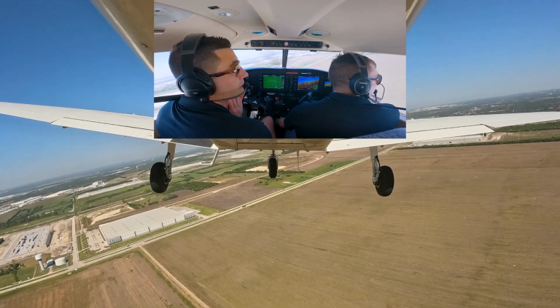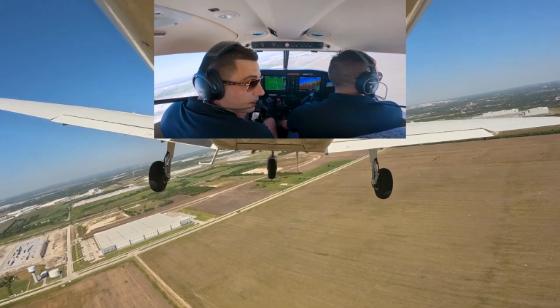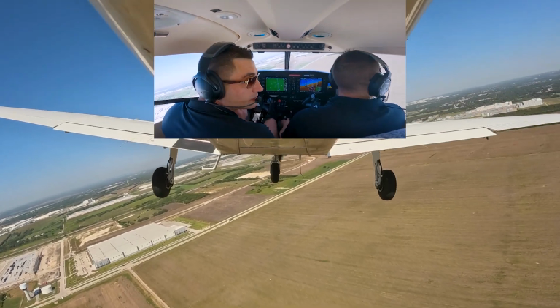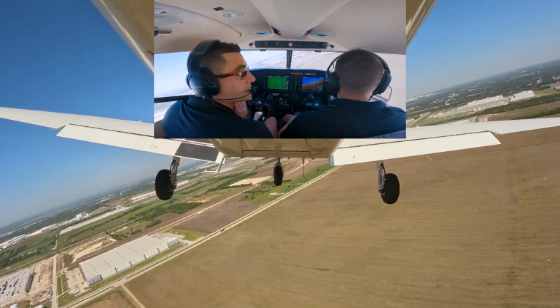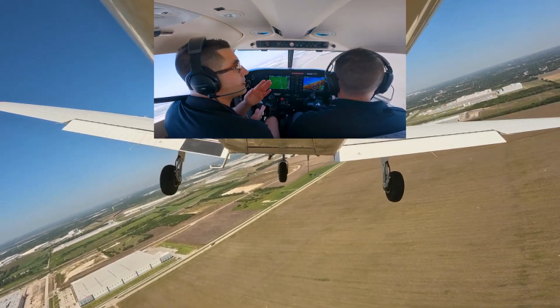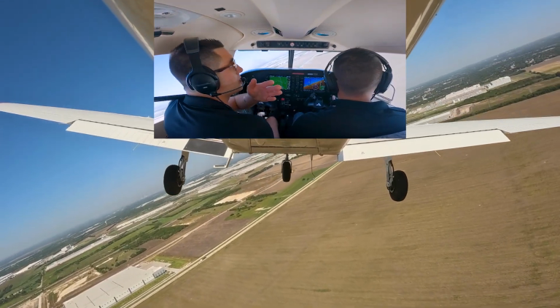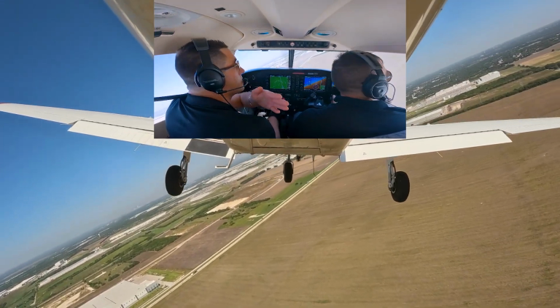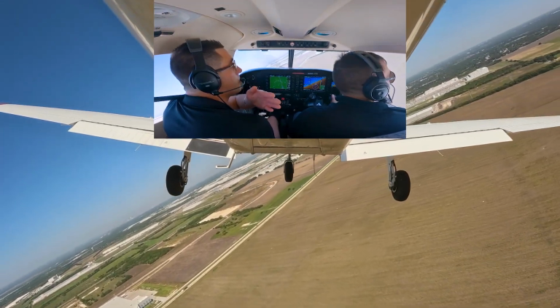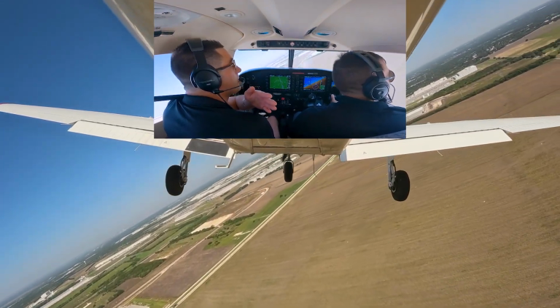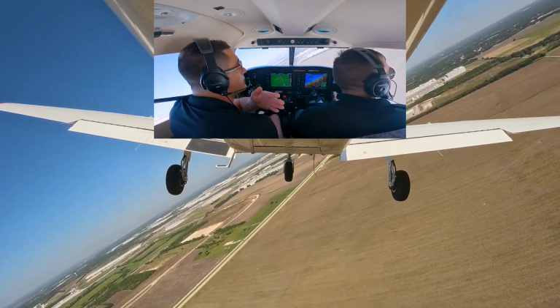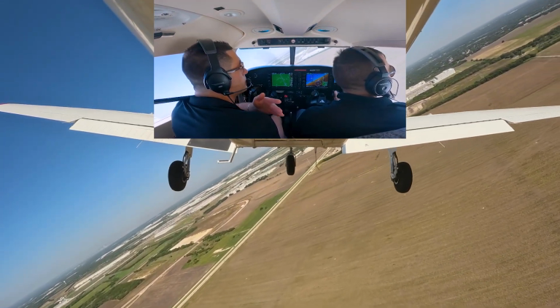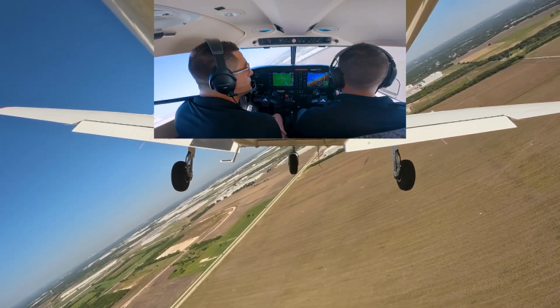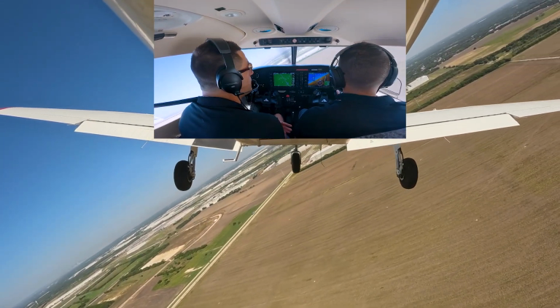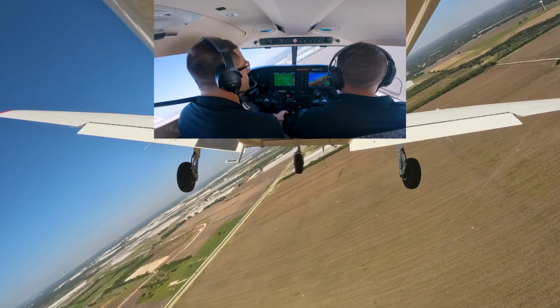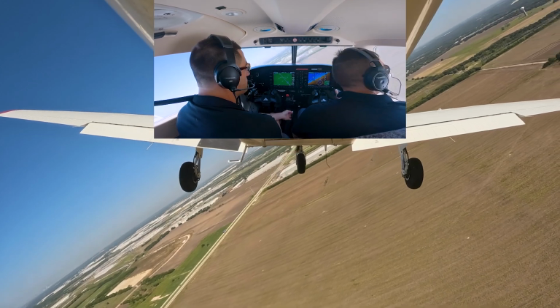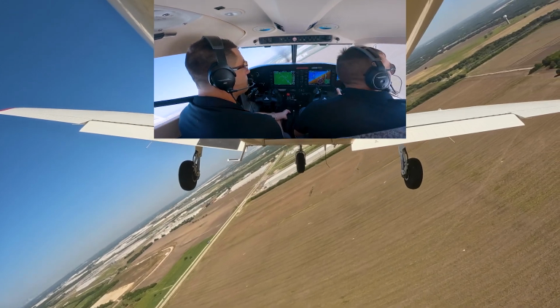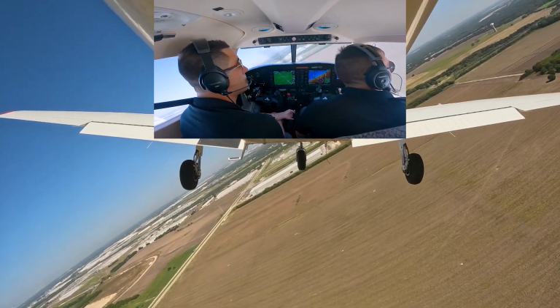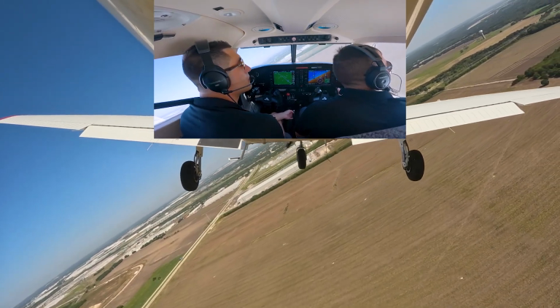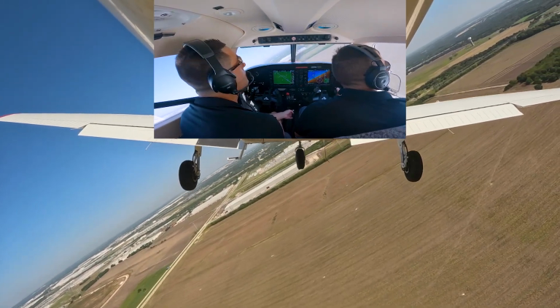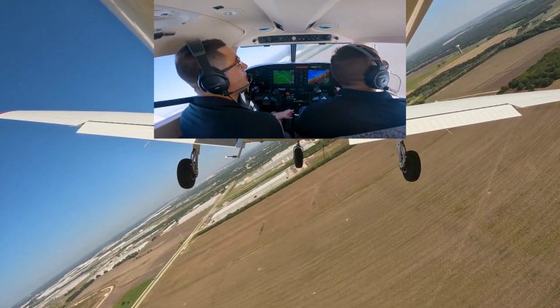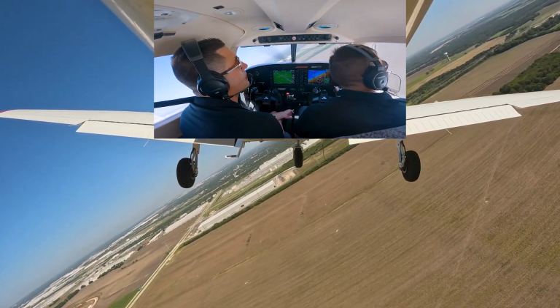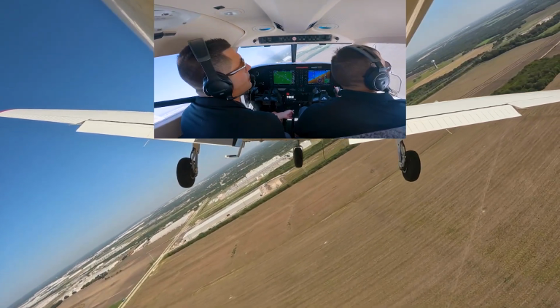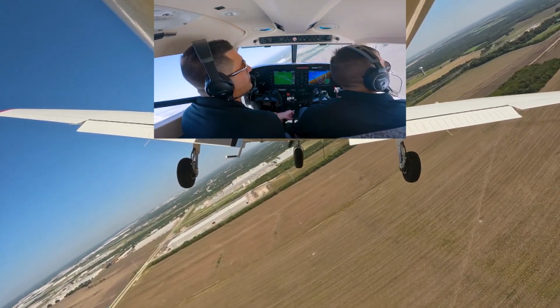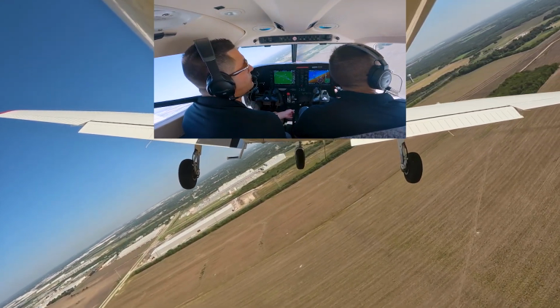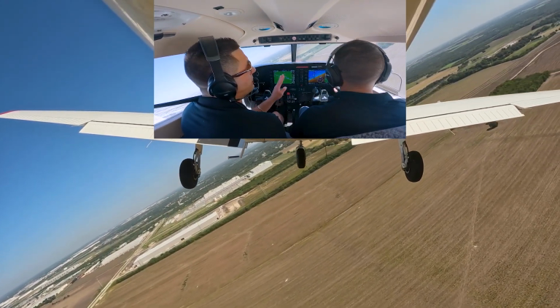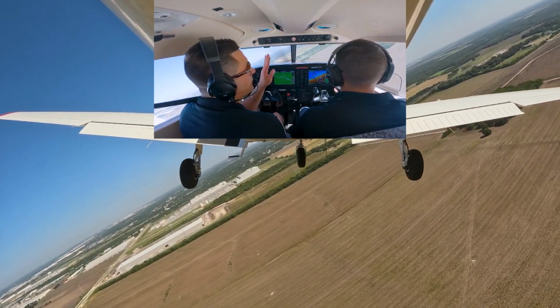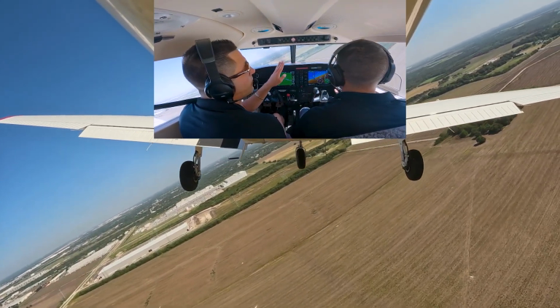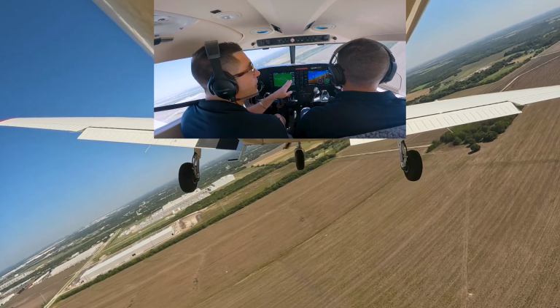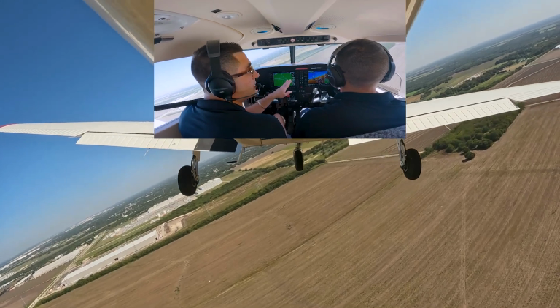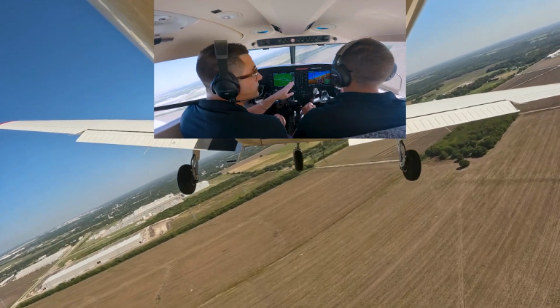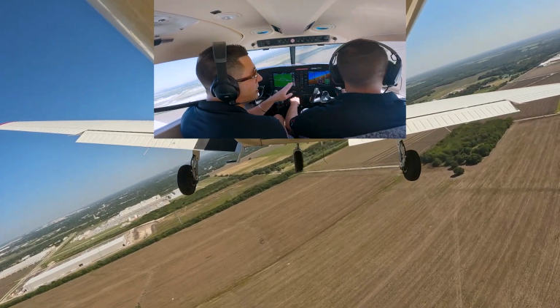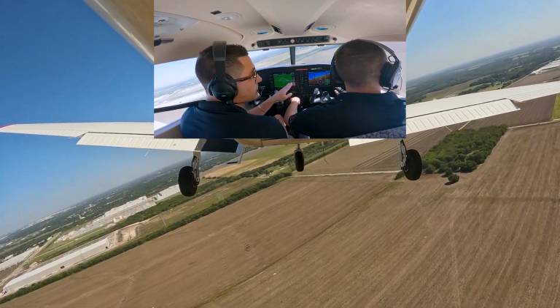Now we're going to start our turn — touchdown point is about 45 degrees off our shoulder. It's important to let the nose fall so you can capture 80 knots on base.